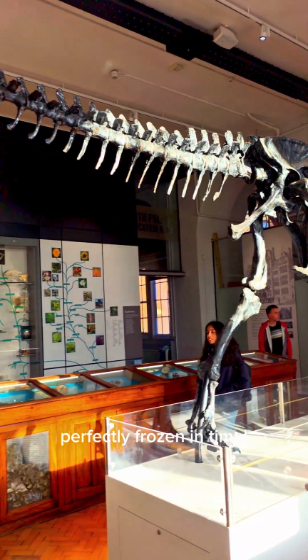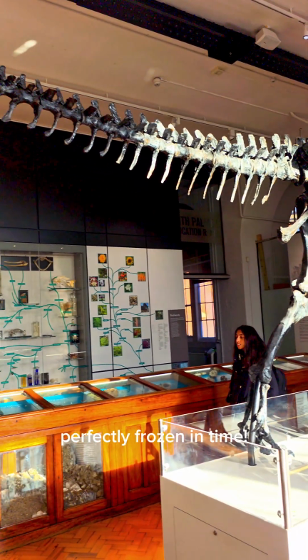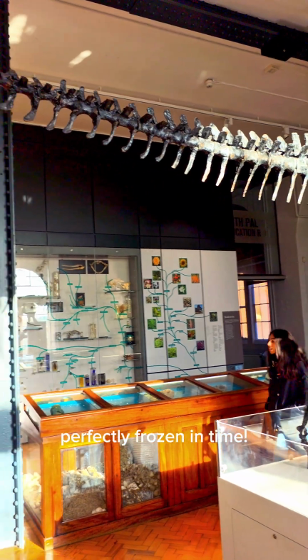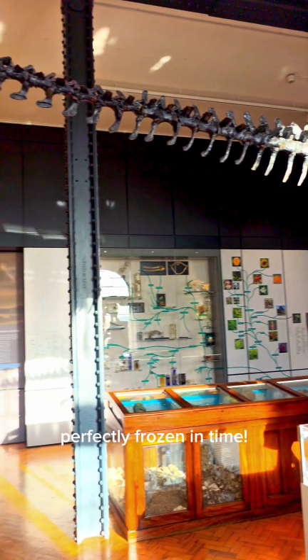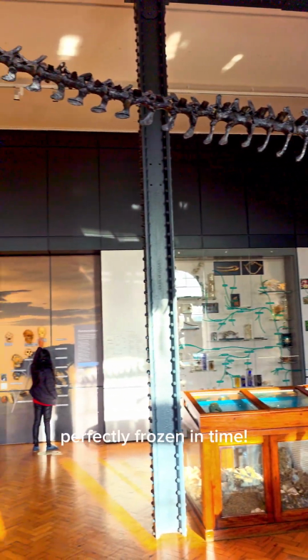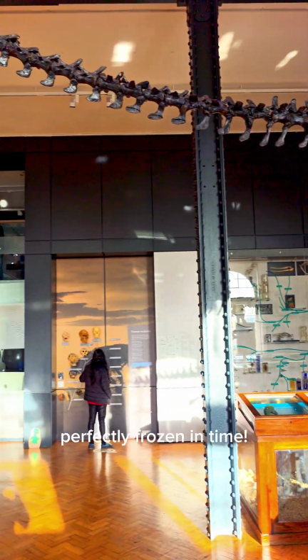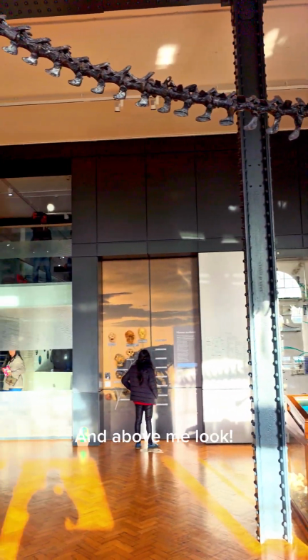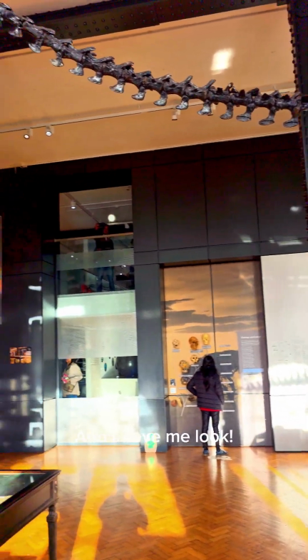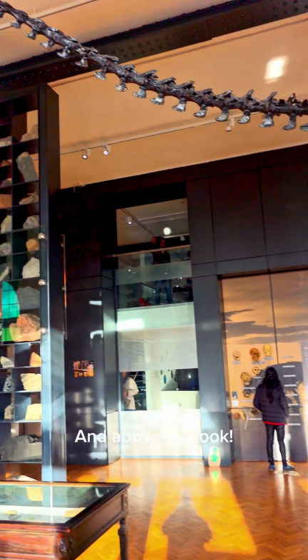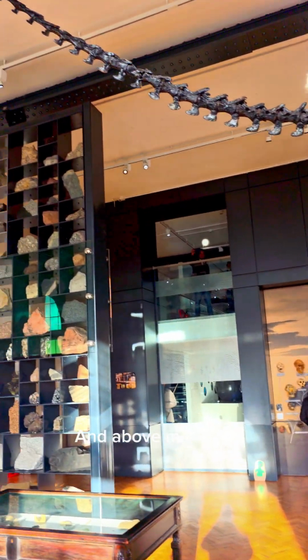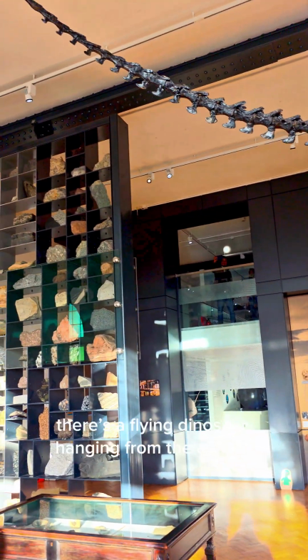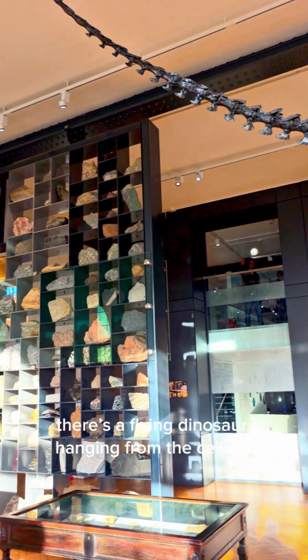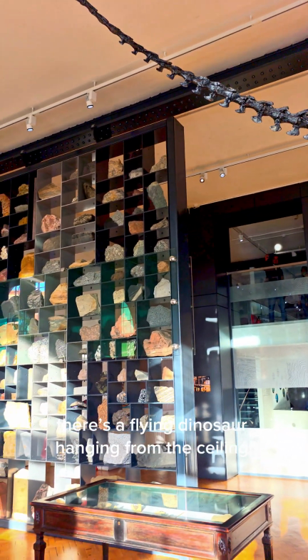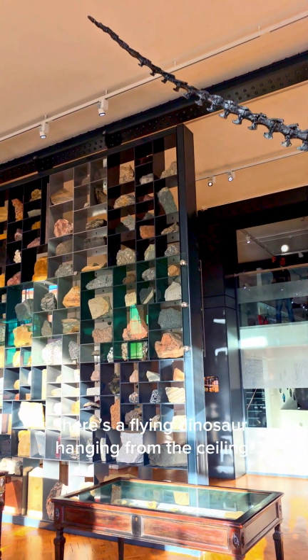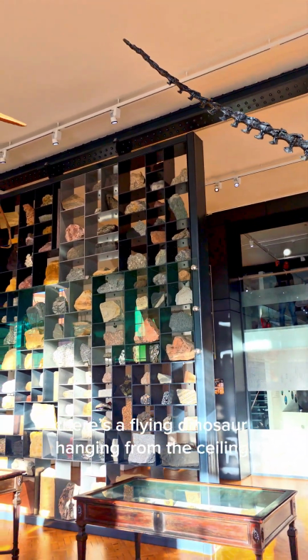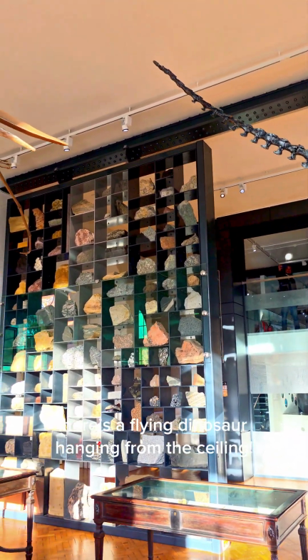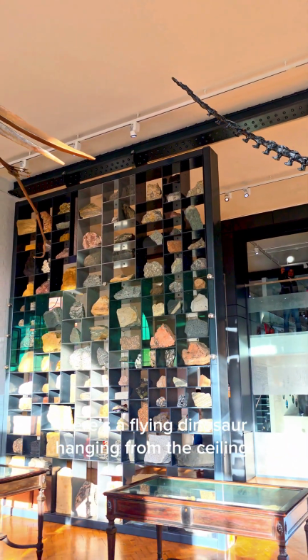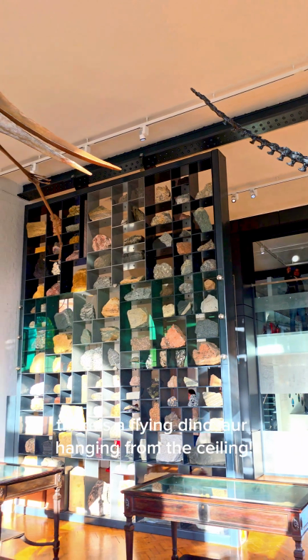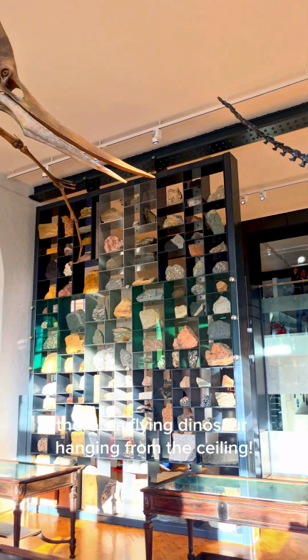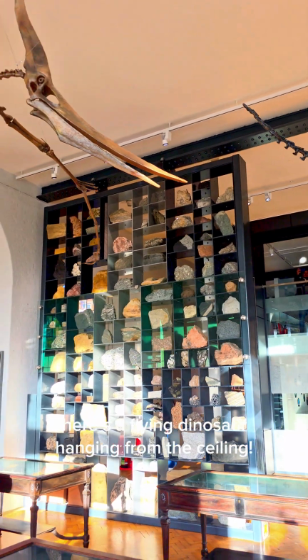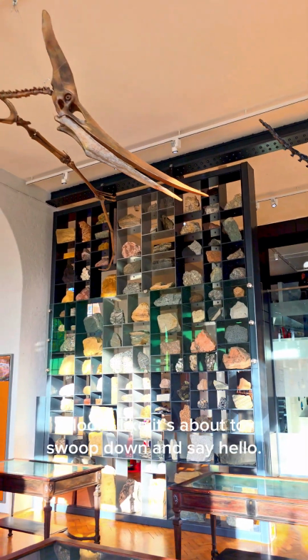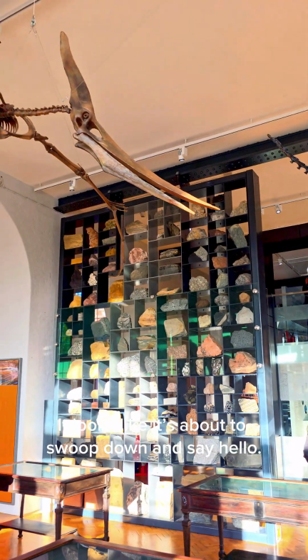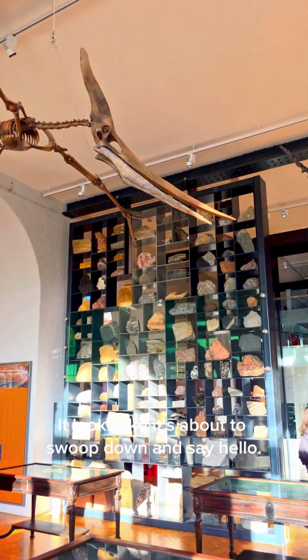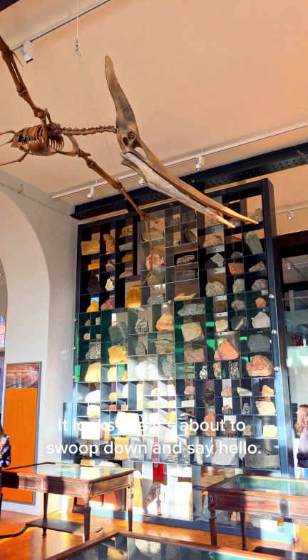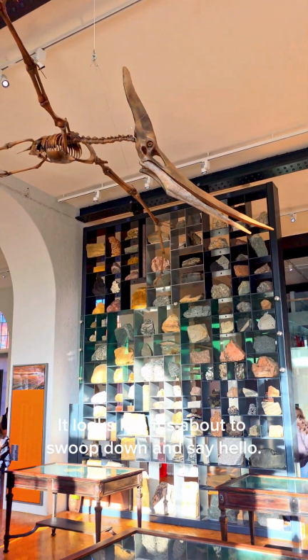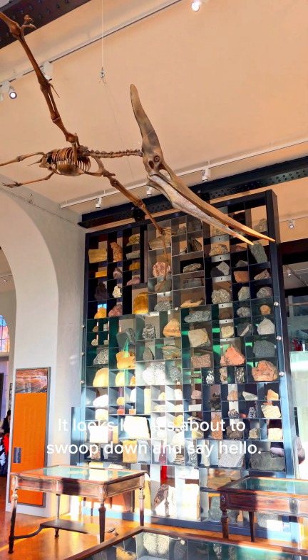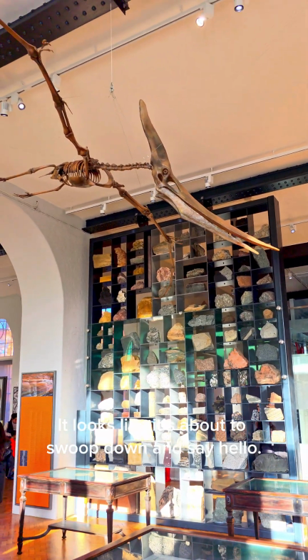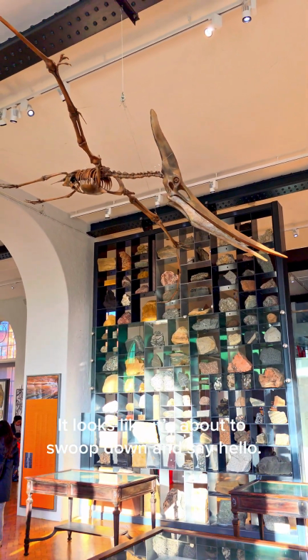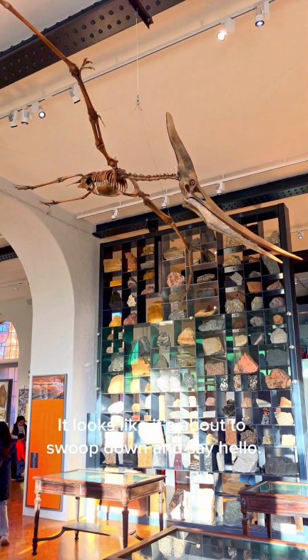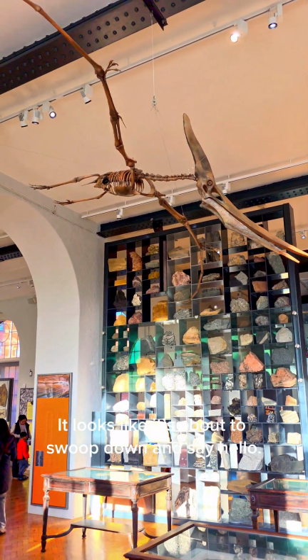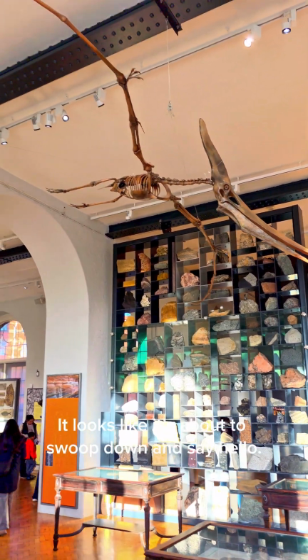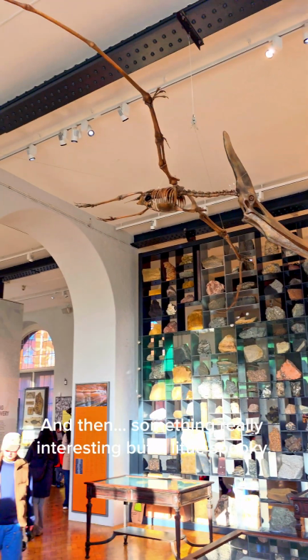And above me, look, there's a flying dinosaur hanging from the ceiling. It looks like it's about to swoop down and say hello.